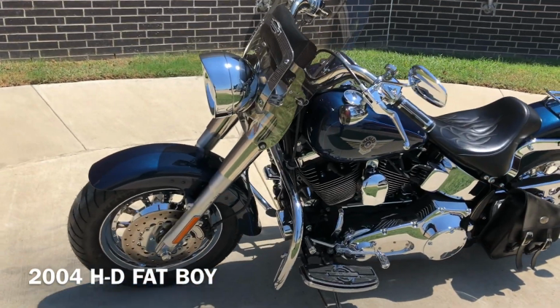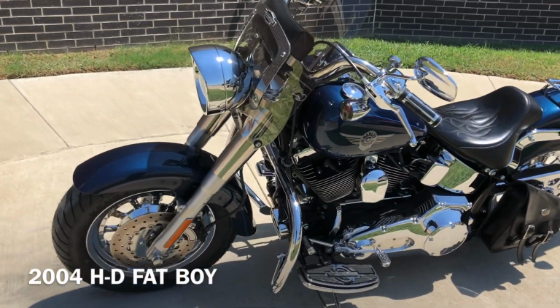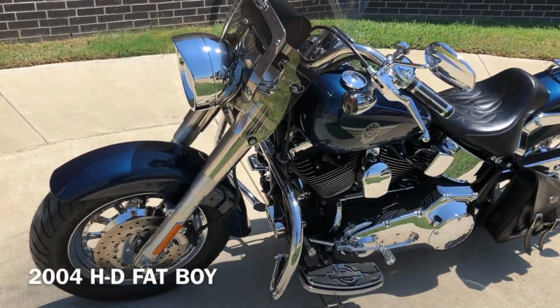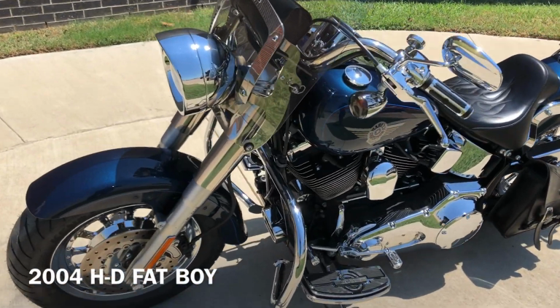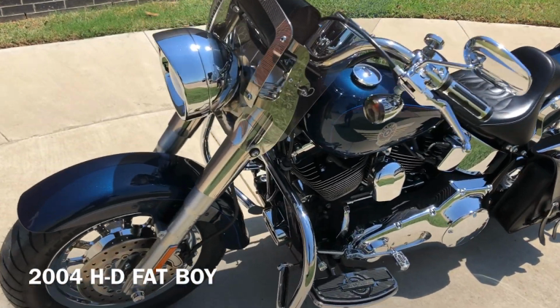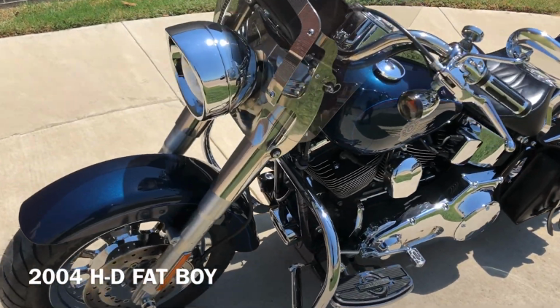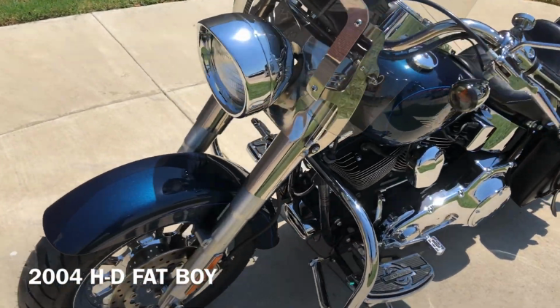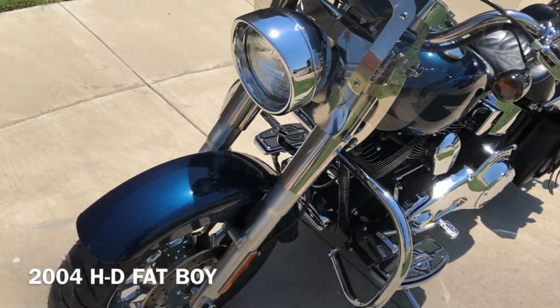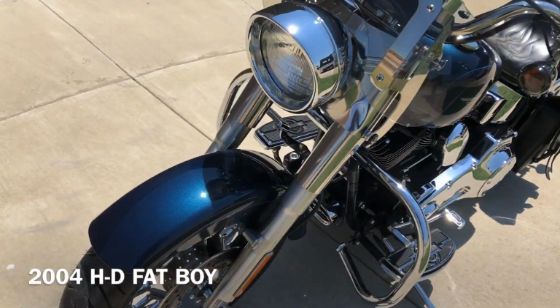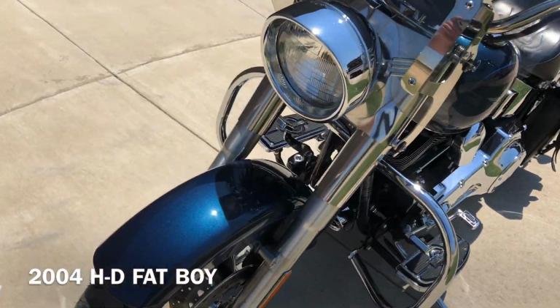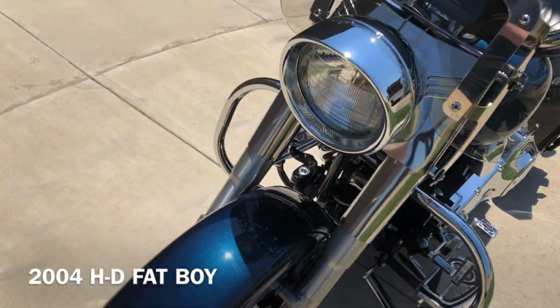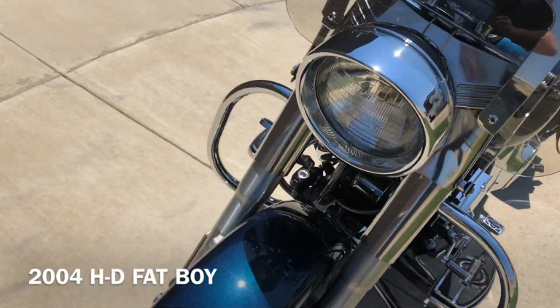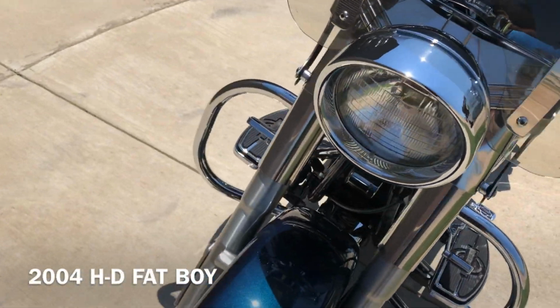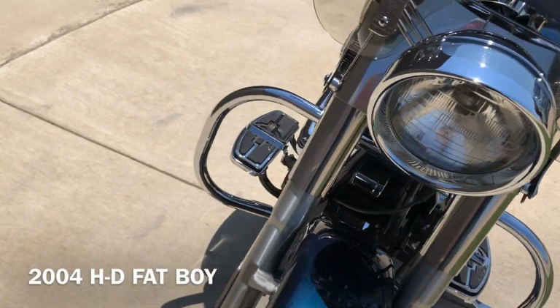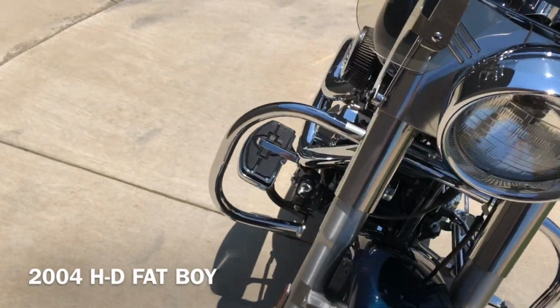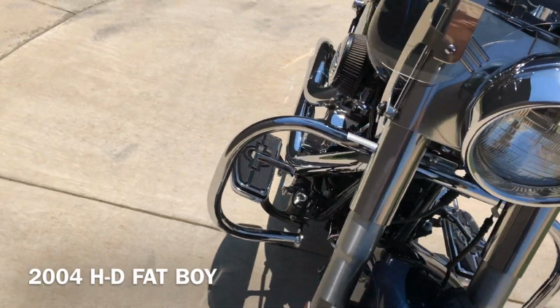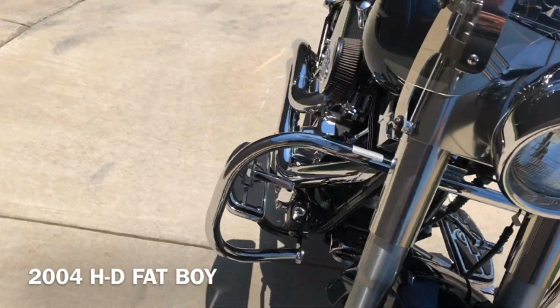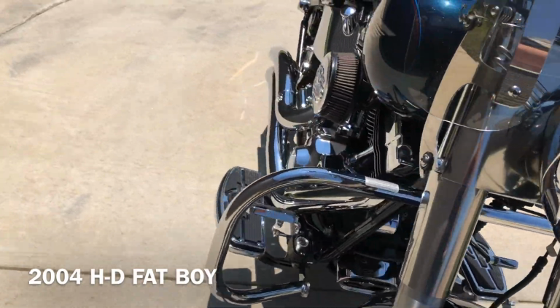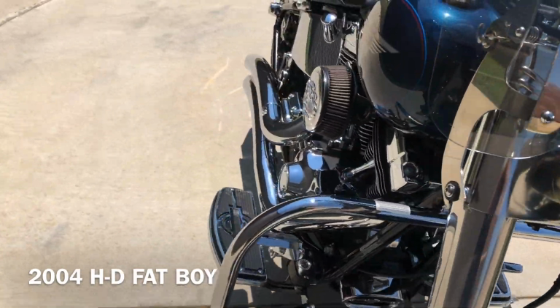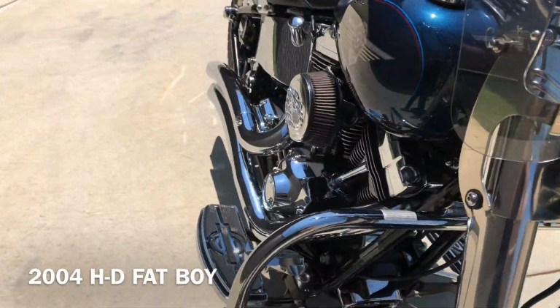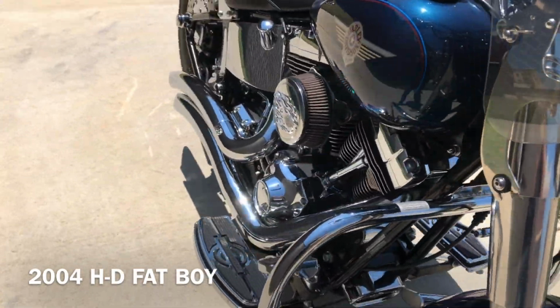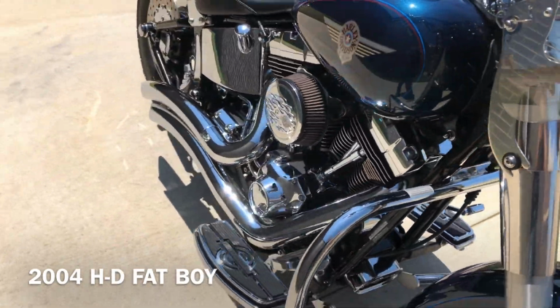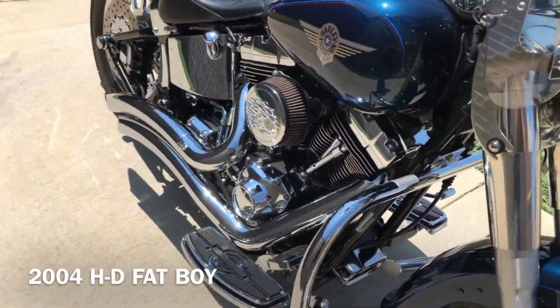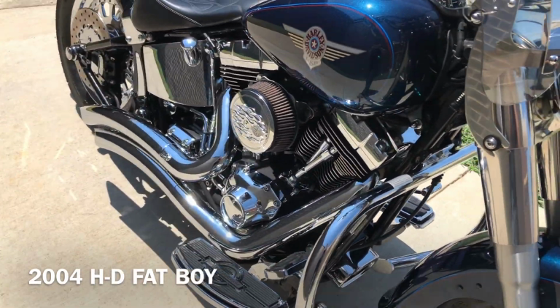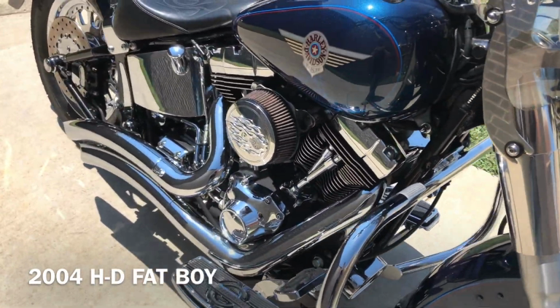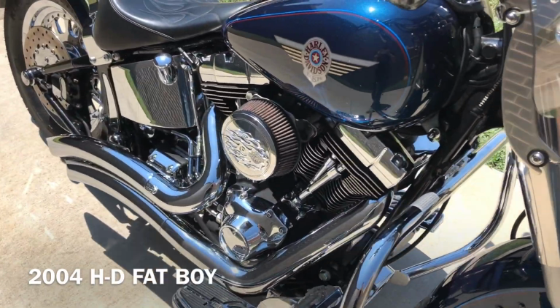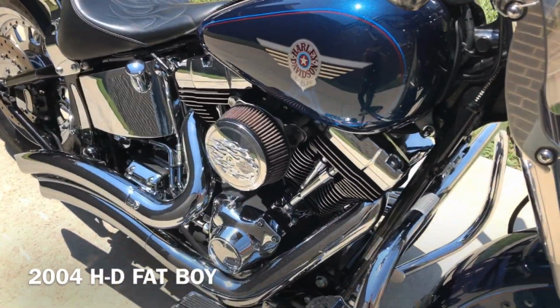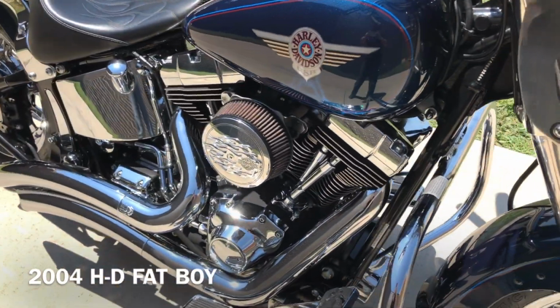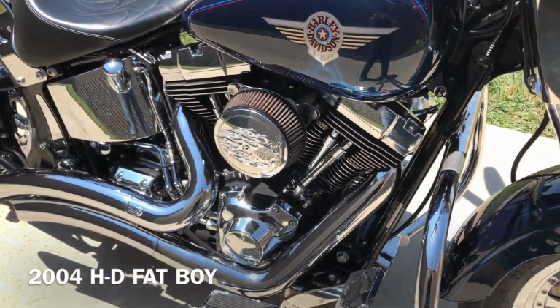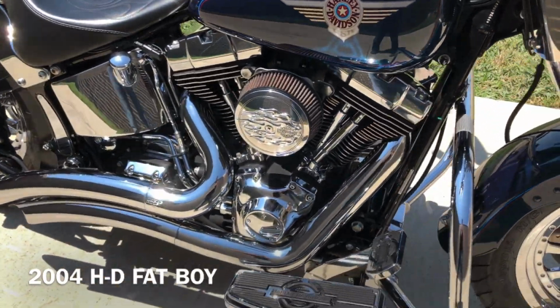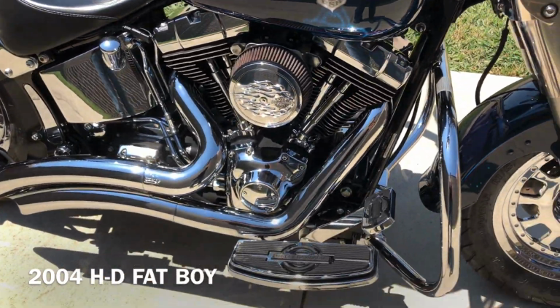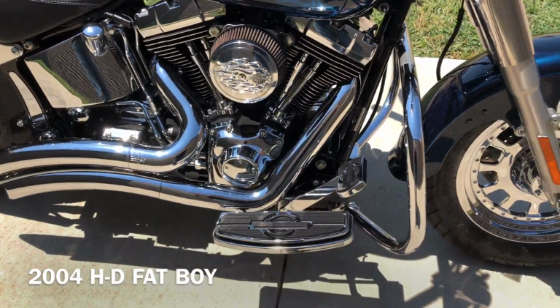The paint's called Luxury Blue. It's got the 88-inch optional fuel-injected twin cam with a five-speed transmission.